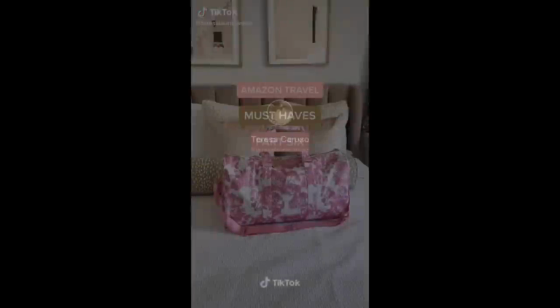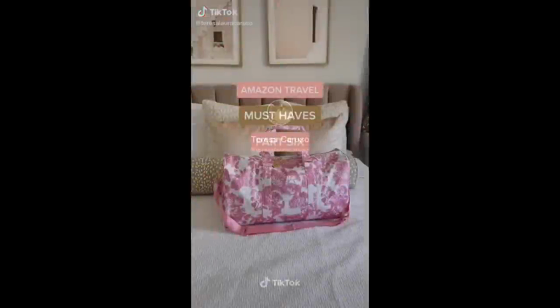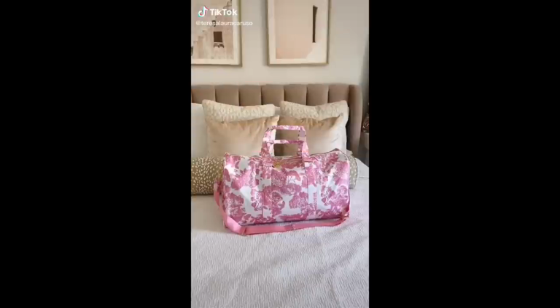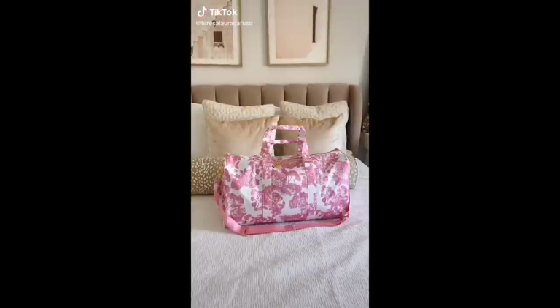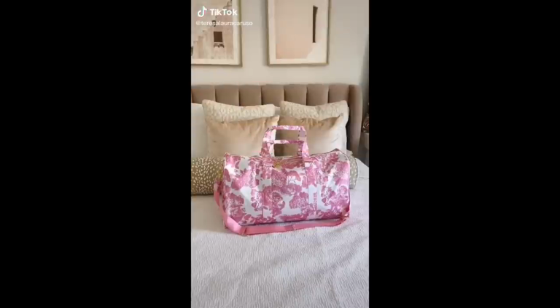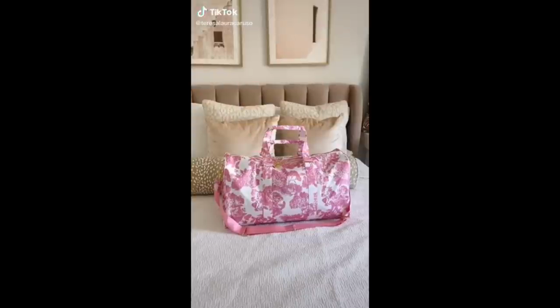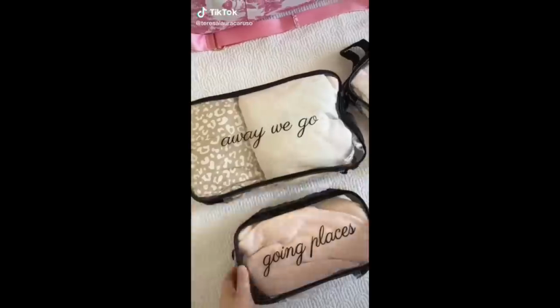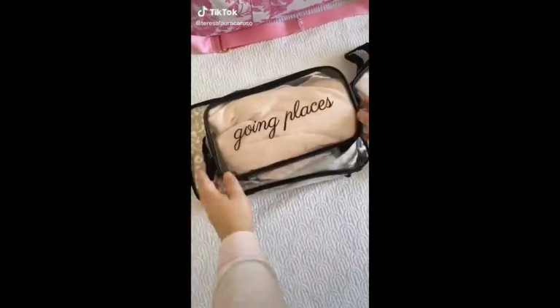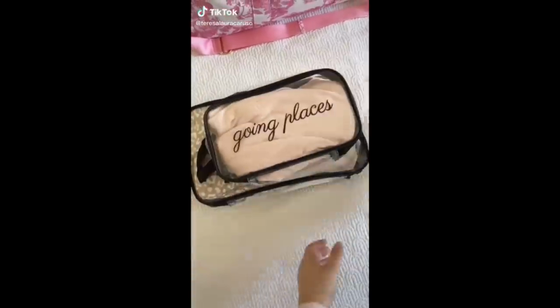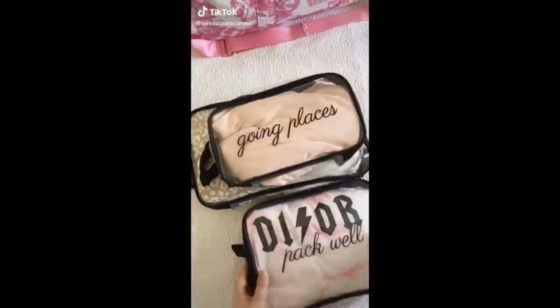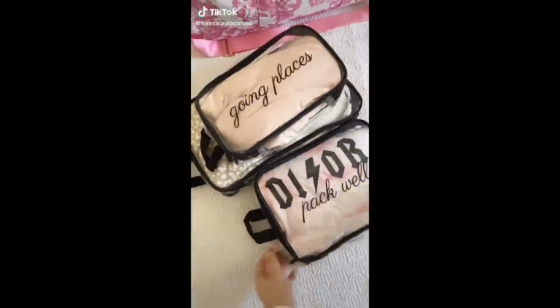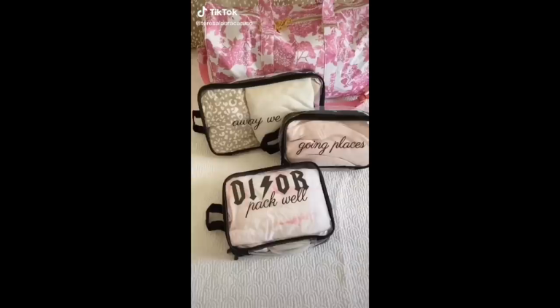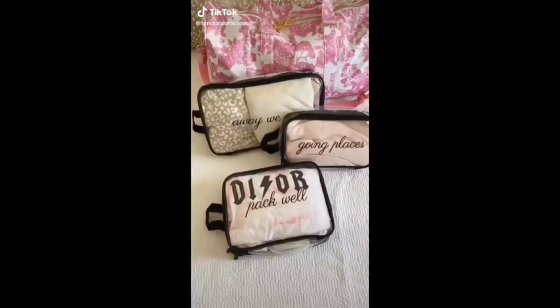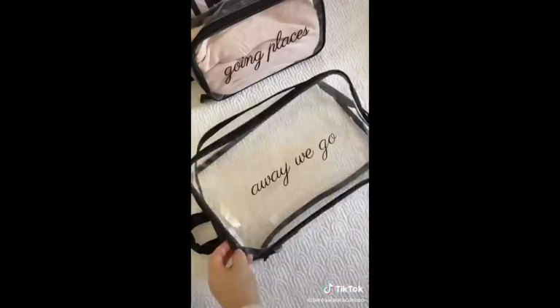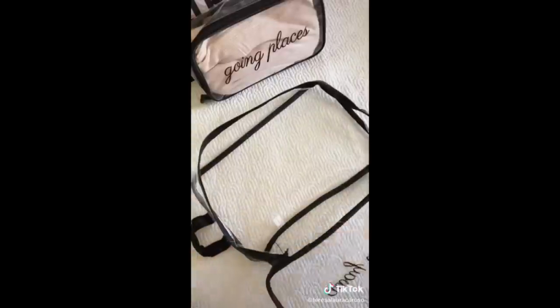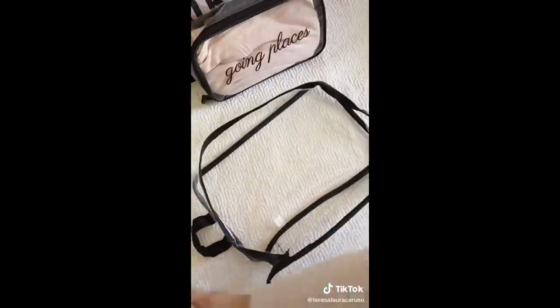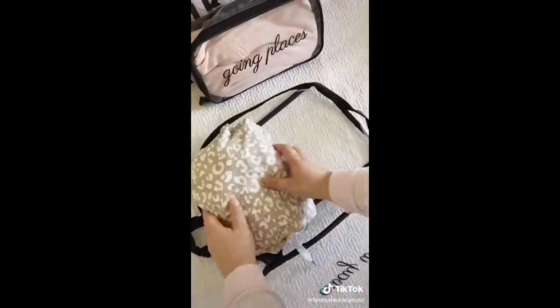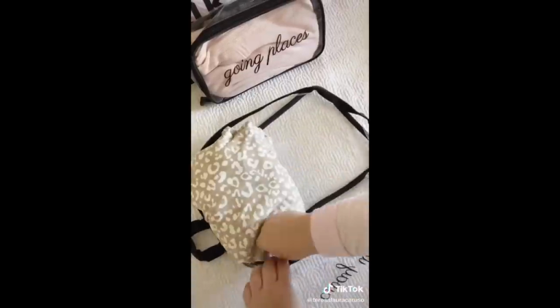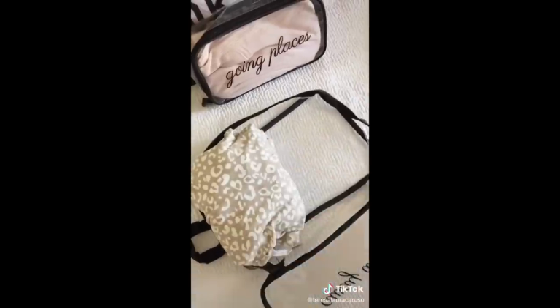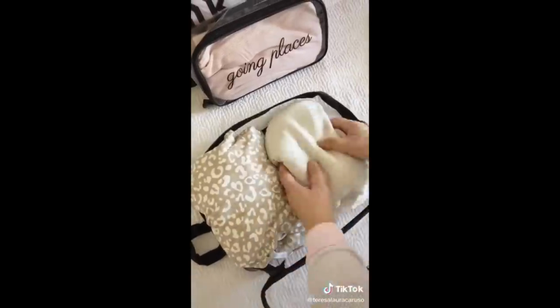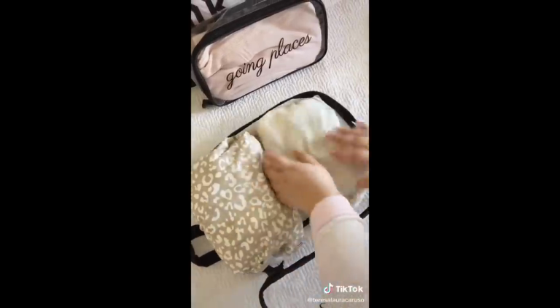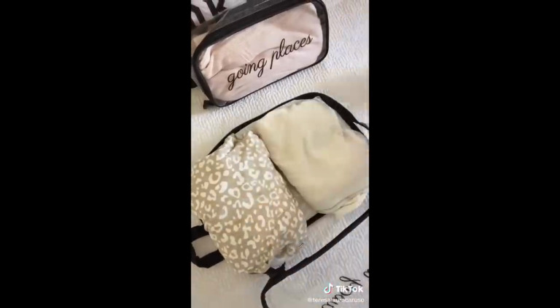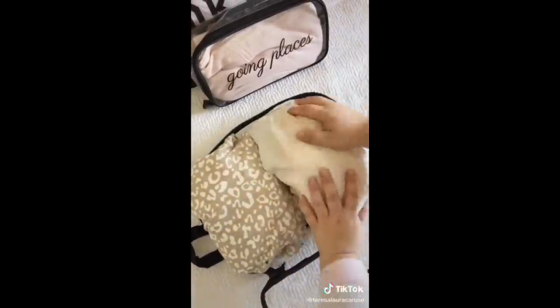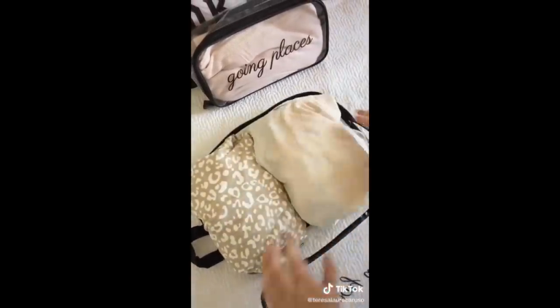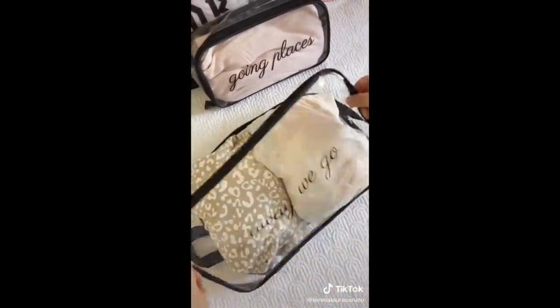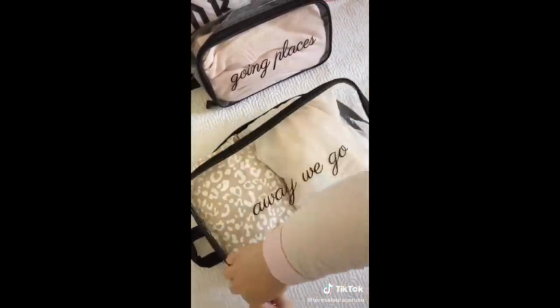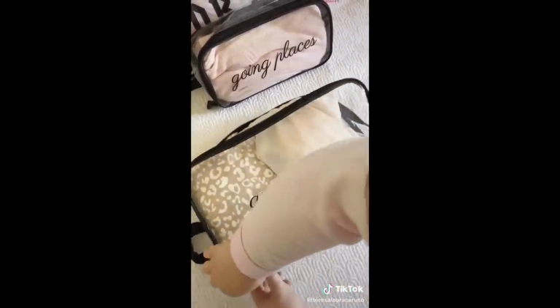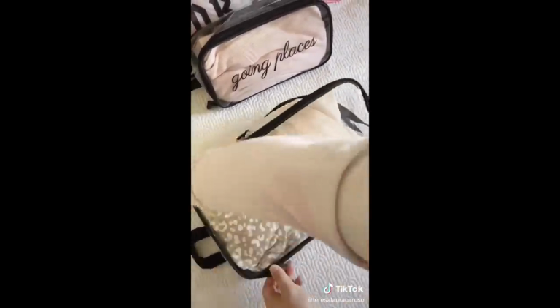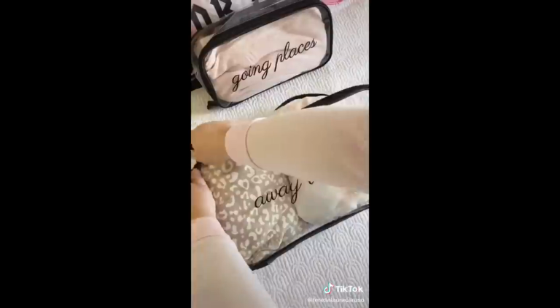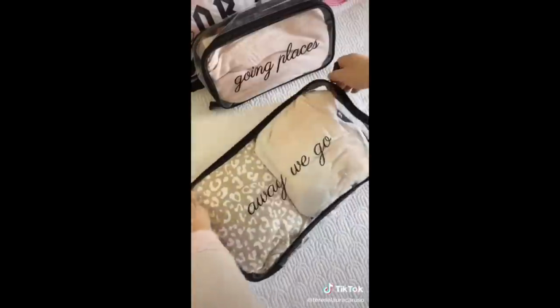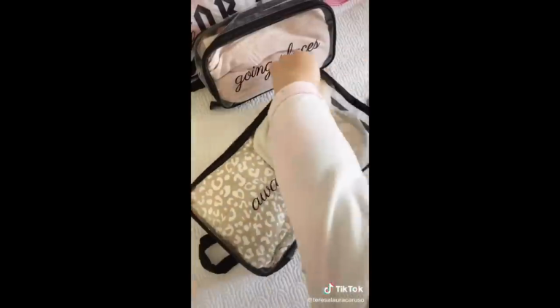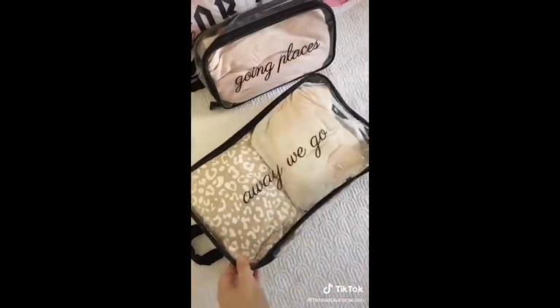Amazon travel must-haves part six. I love using these cubes whenever I'm packing for a trip. Not only do they help me maximize space in my luggage, but I love that they're clear so I can see exactly what's inside, and they're waterproof in case something were to spill.